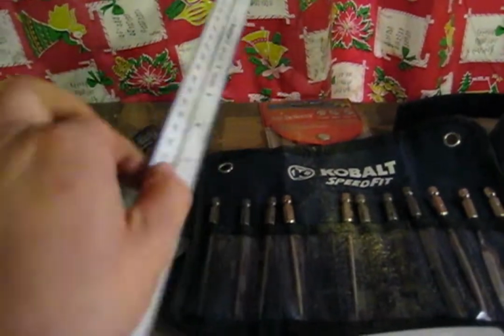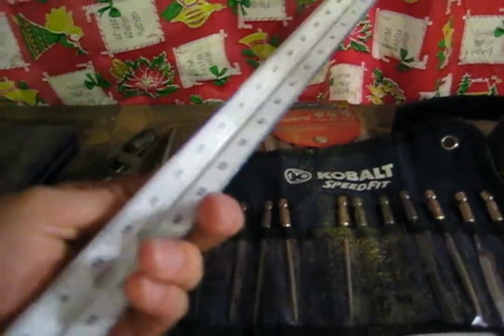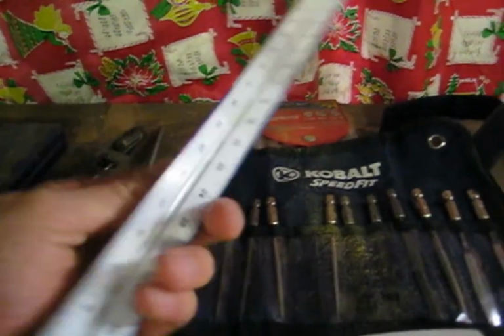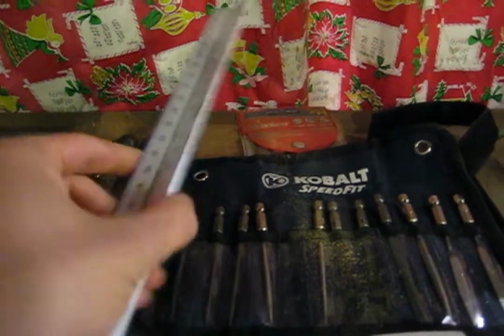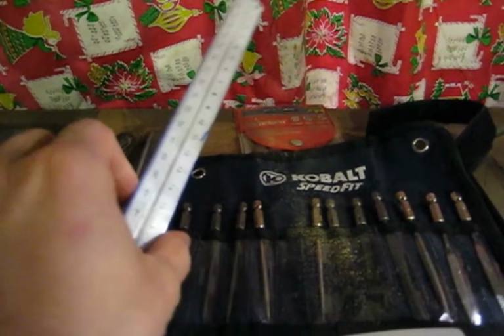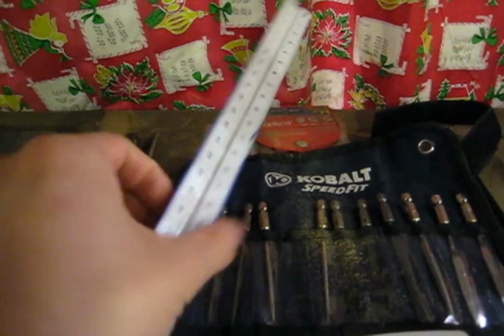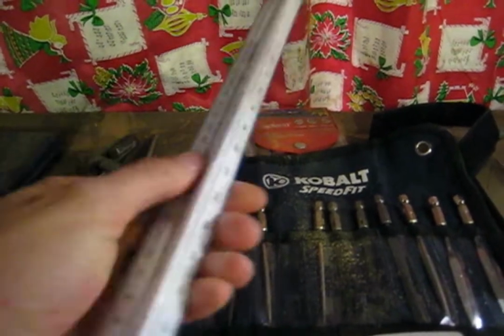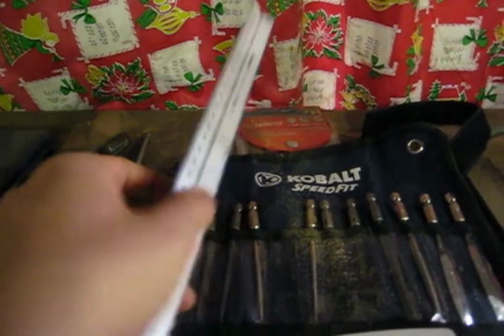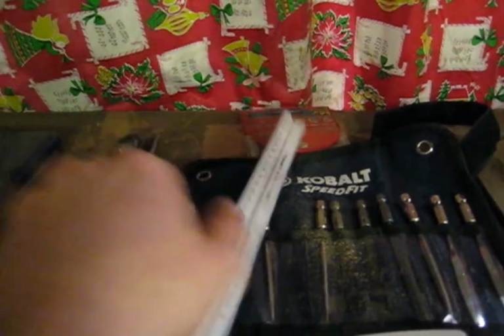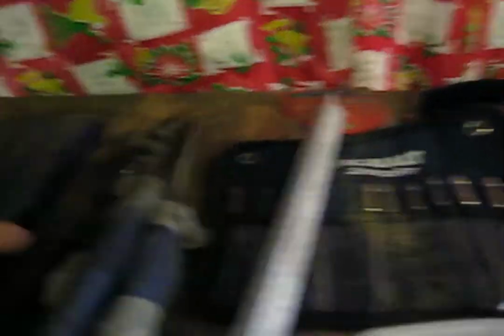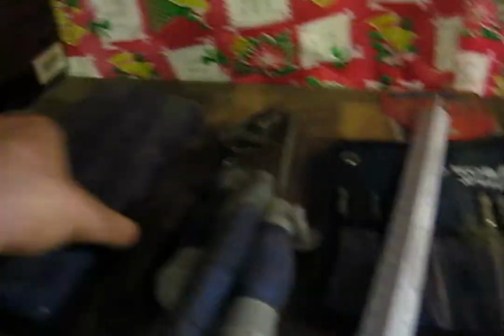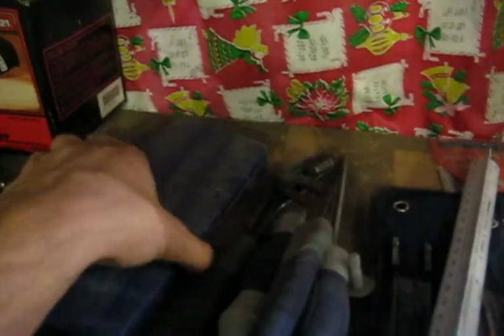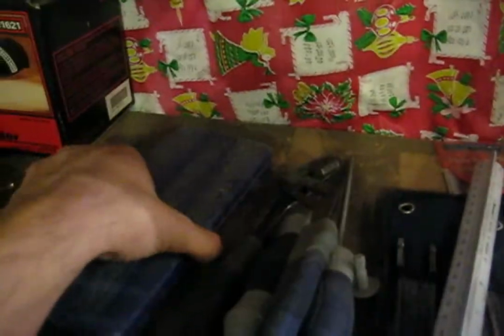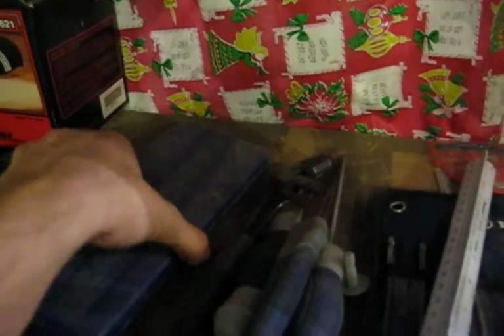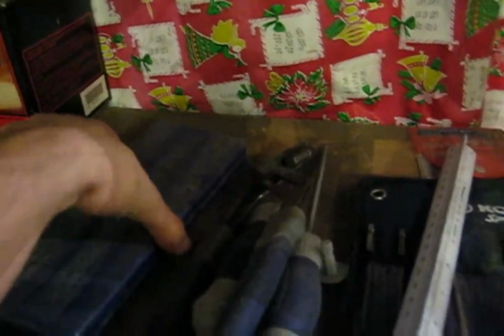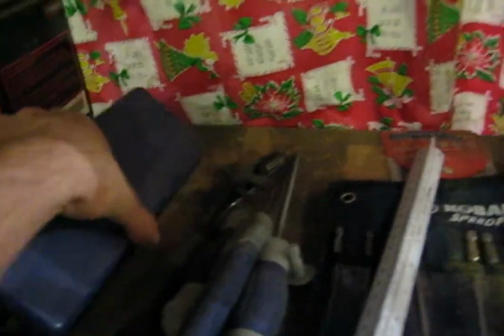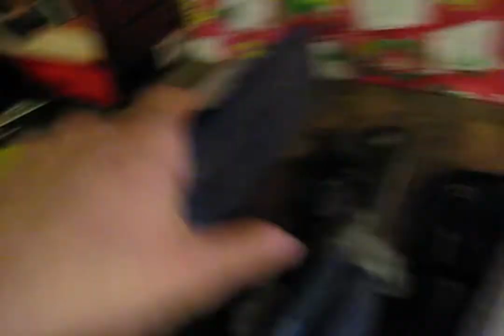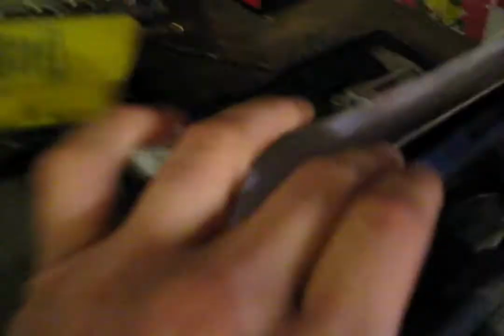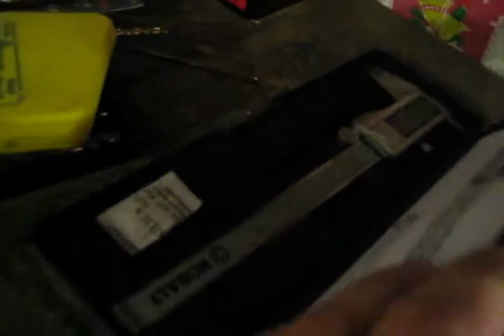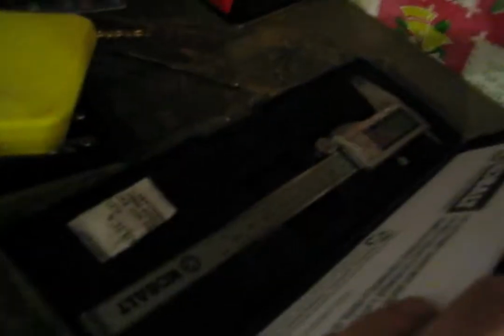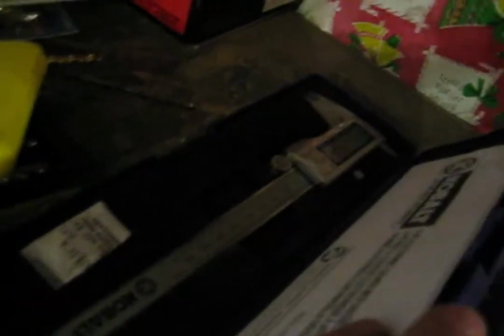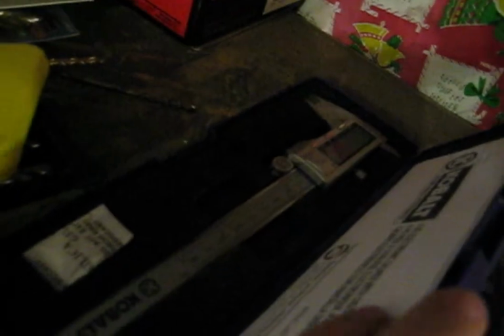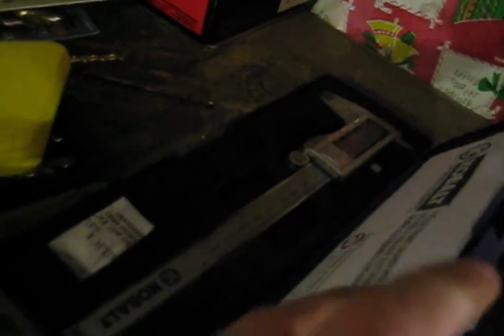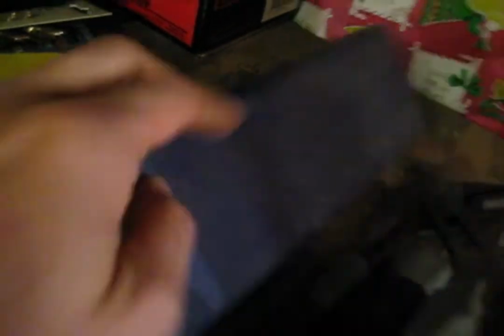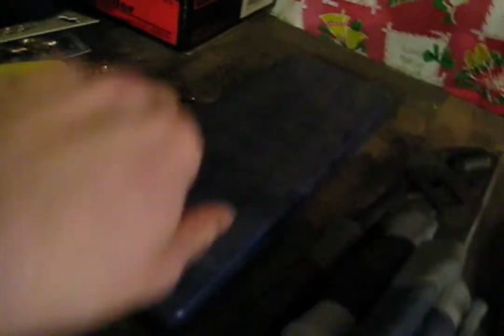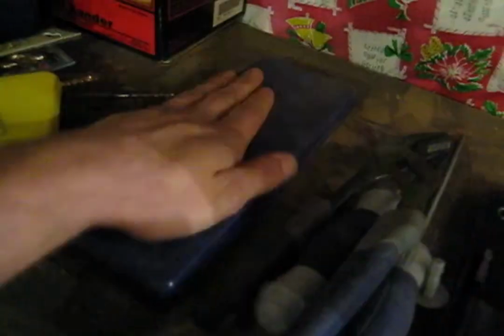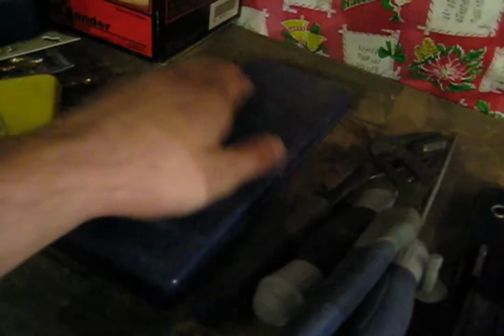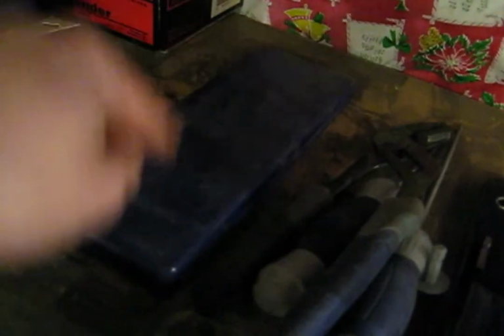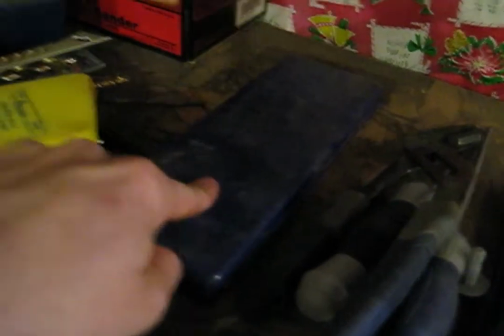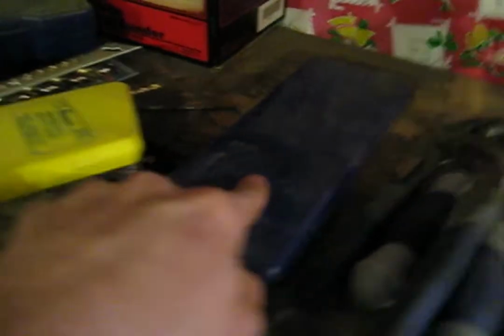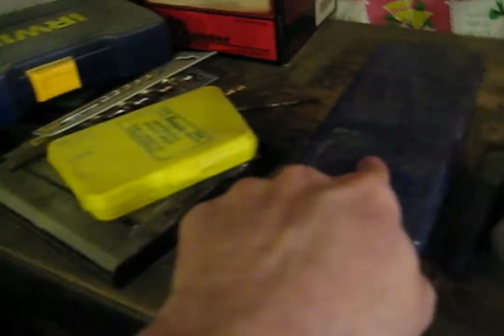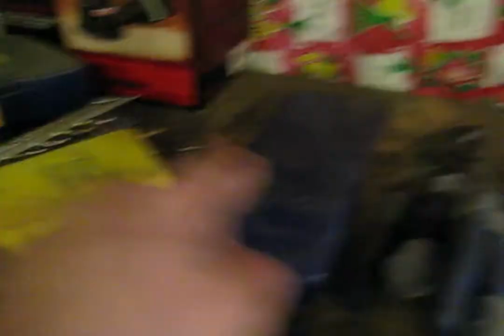Here are some little files, some bigger files, pliers, and a ruler — very useful, has a lot of different units on it. These are calipers, which are awesome. Definitely get a caliper at some point.